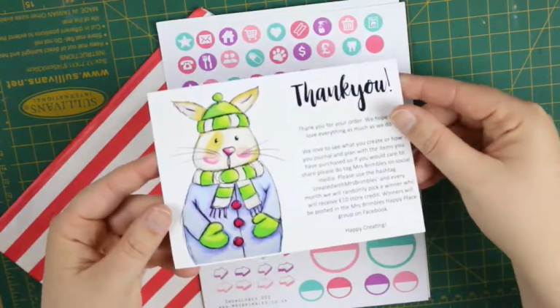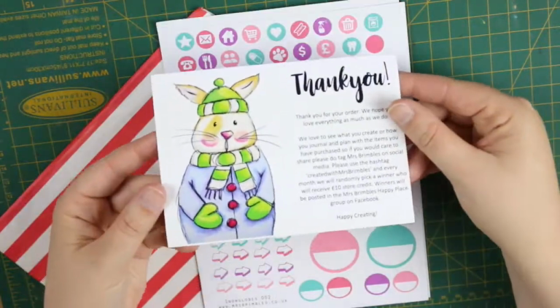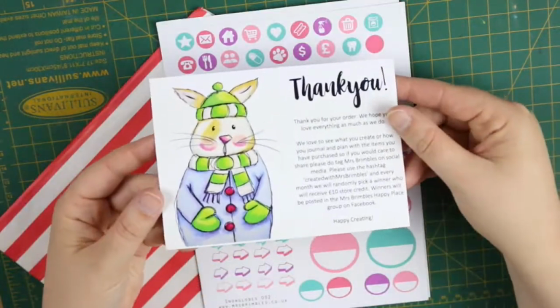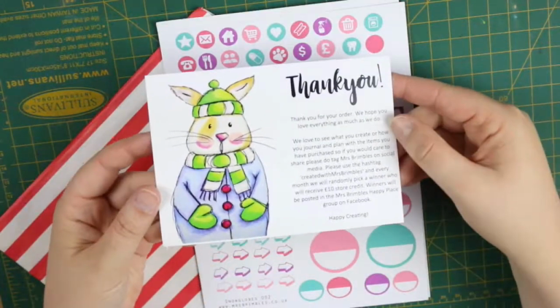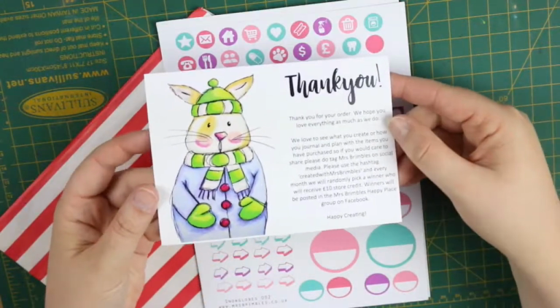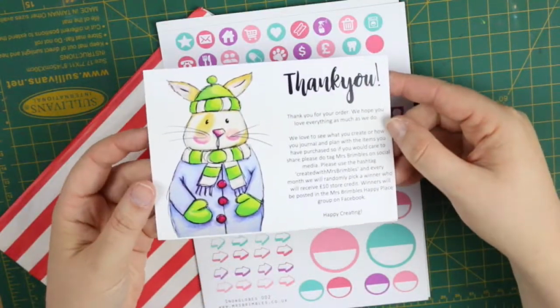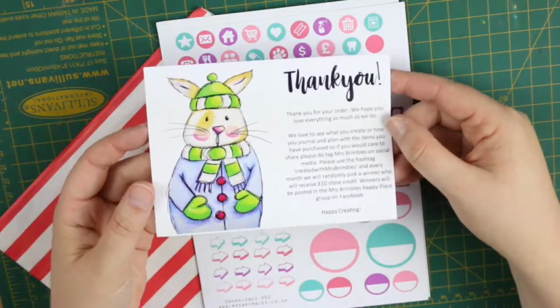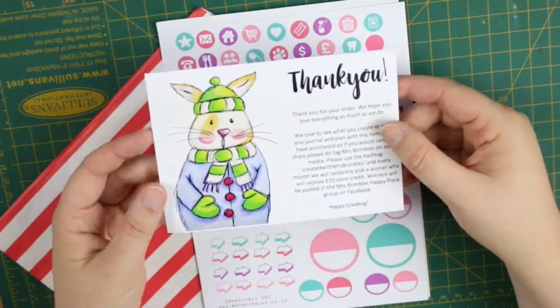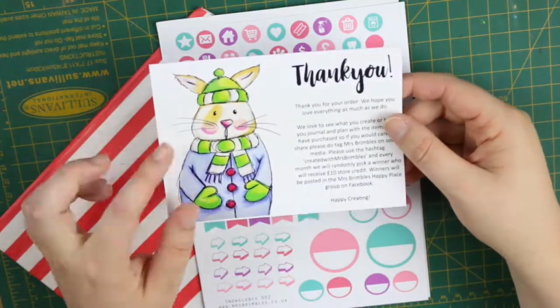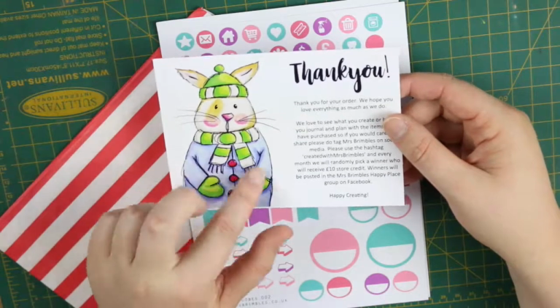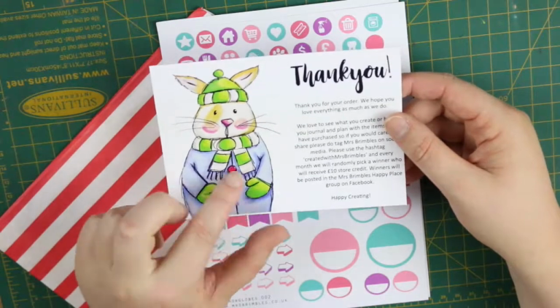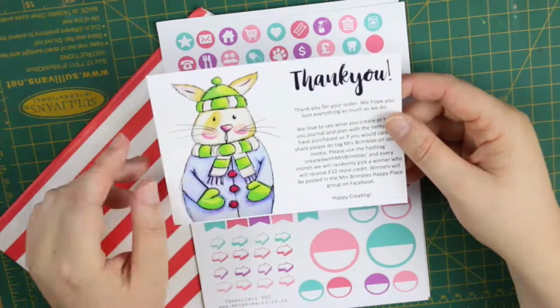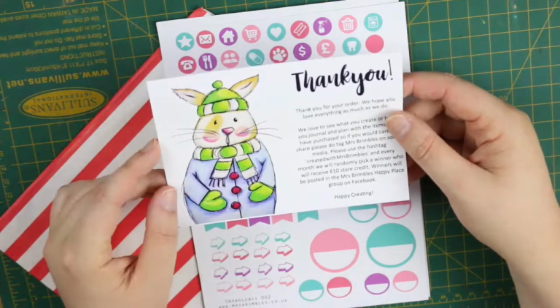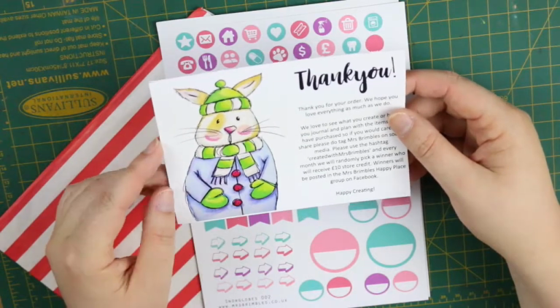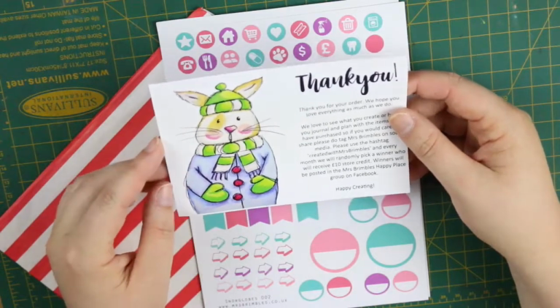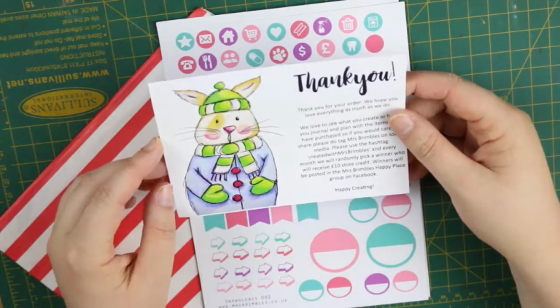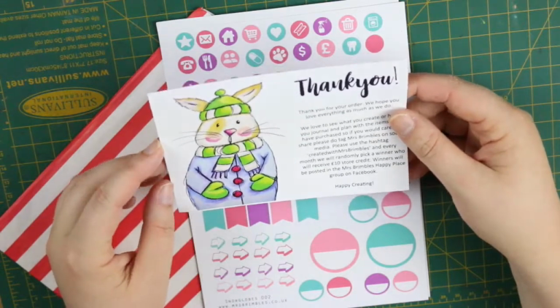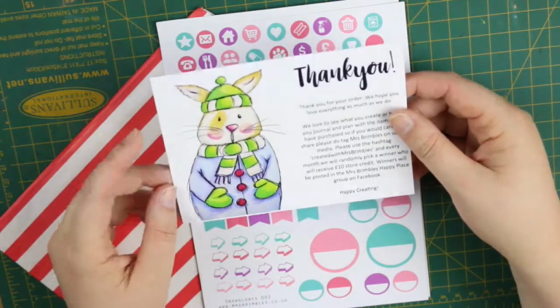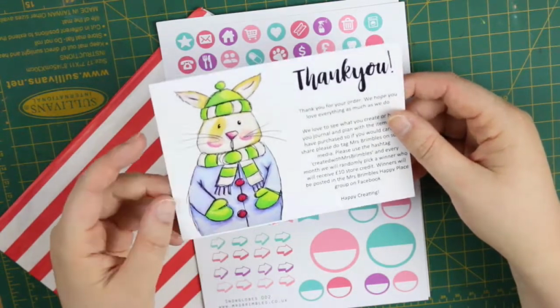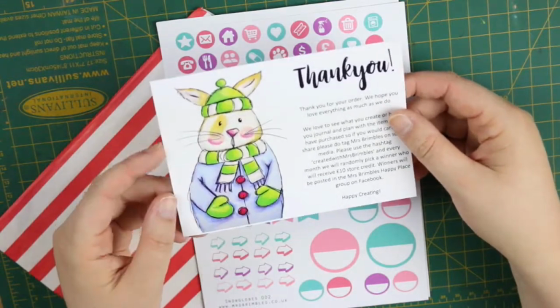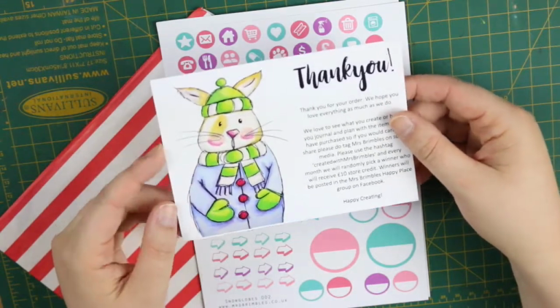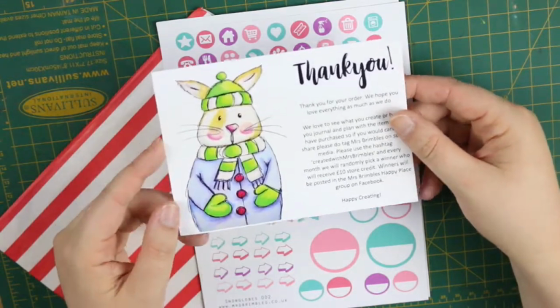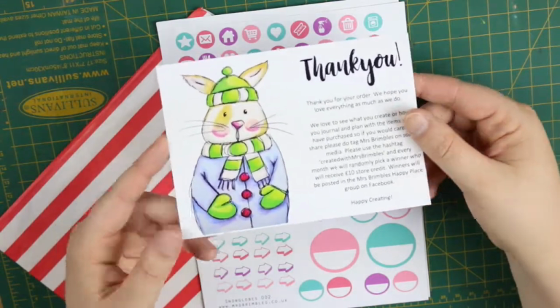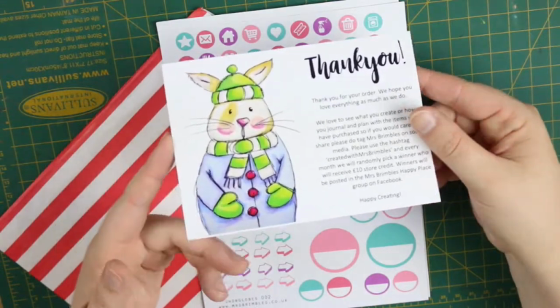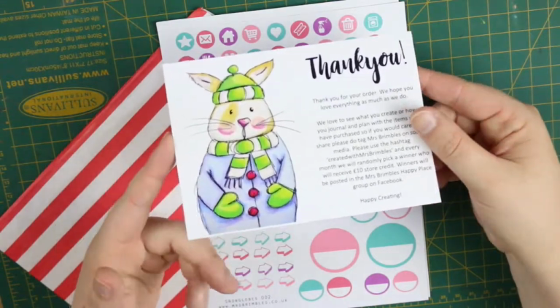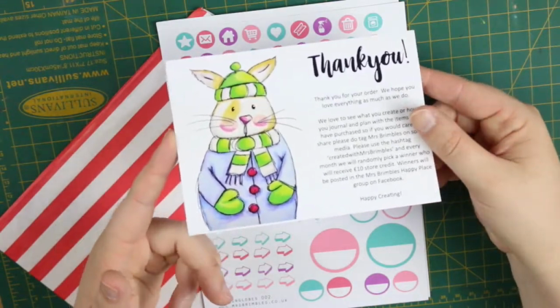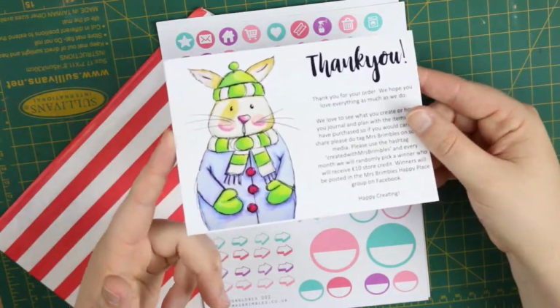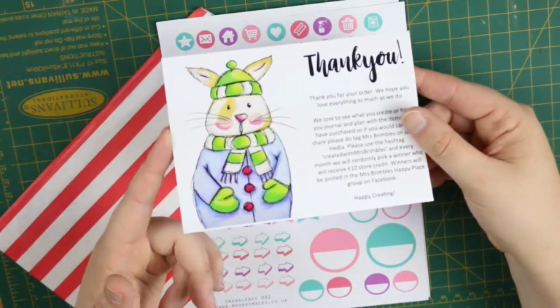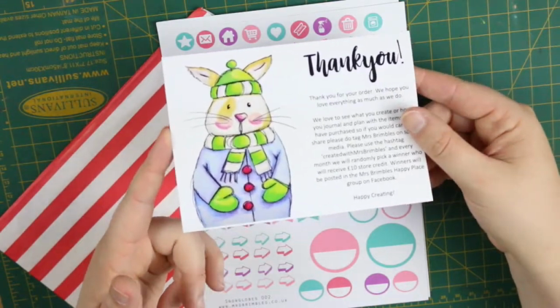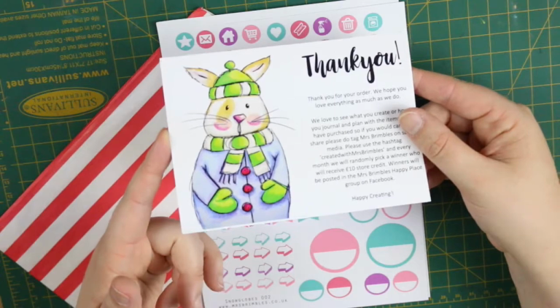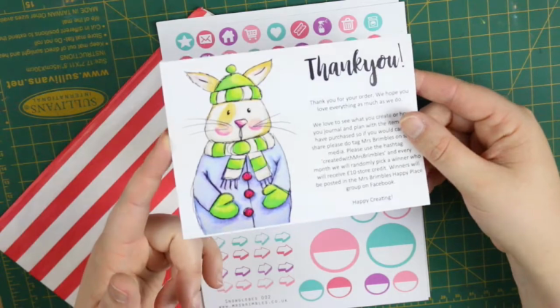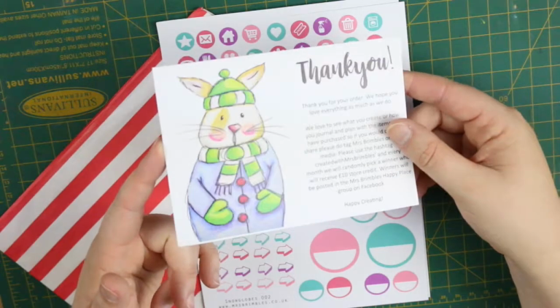As always we get the little thank you card and it has another little illustration that you can cut out as a journaling card, and that is super cute — I'll be saving that for winter time.